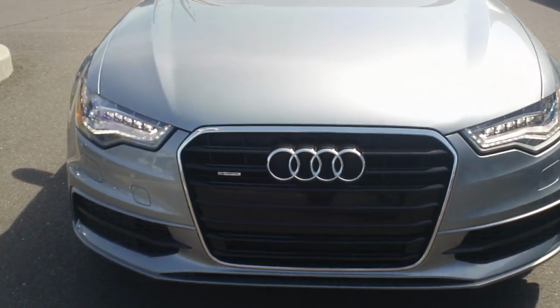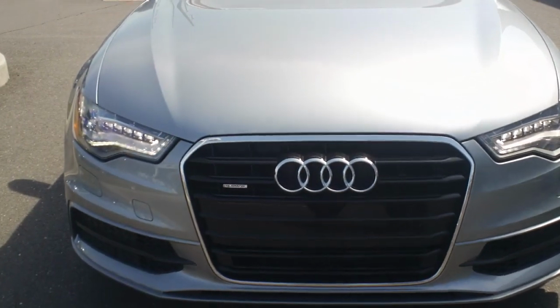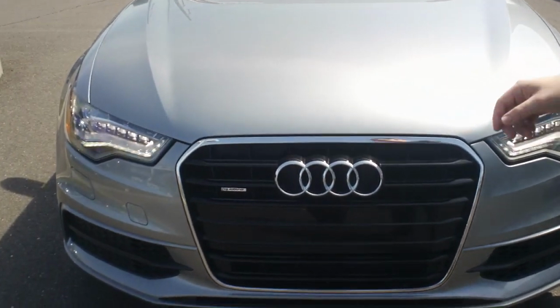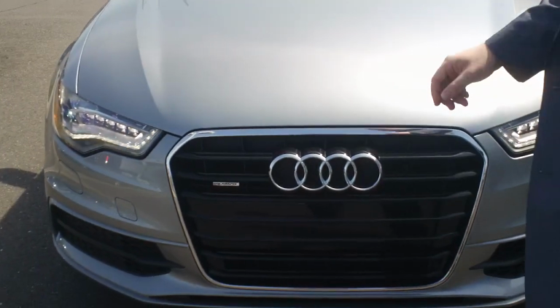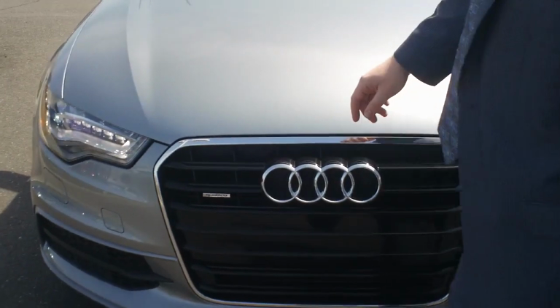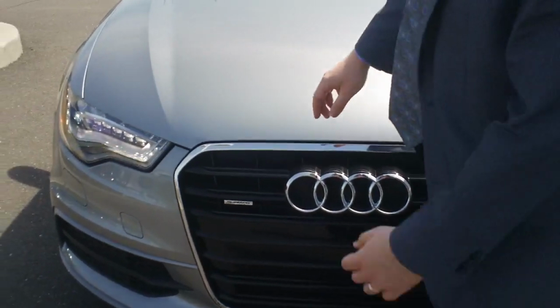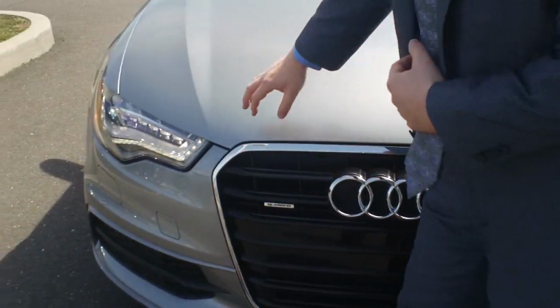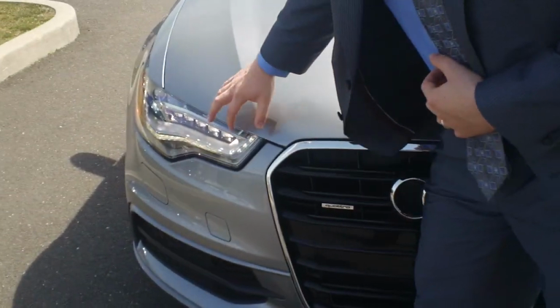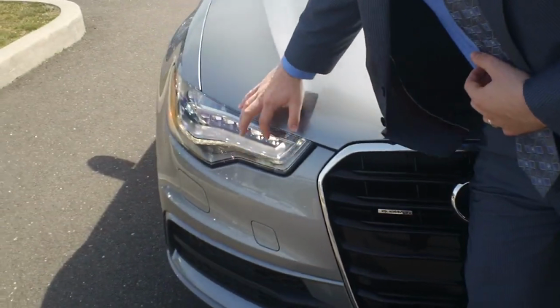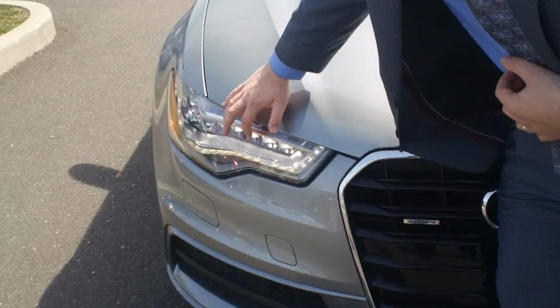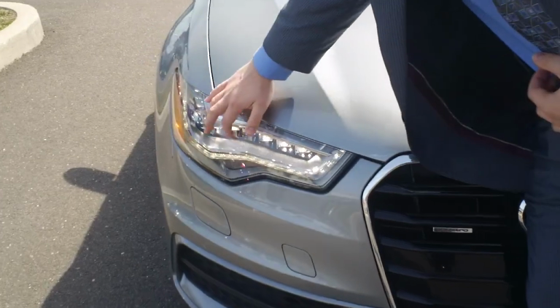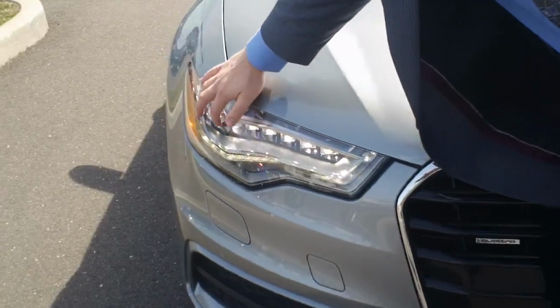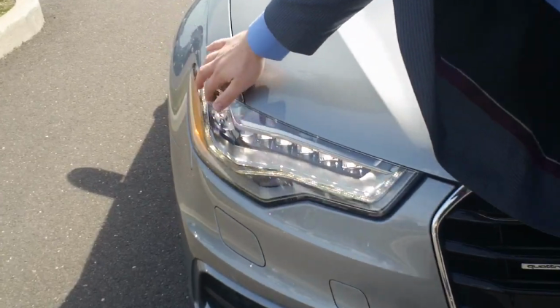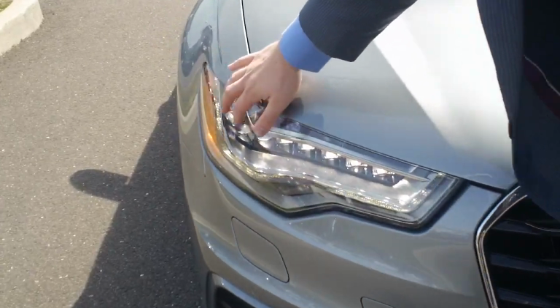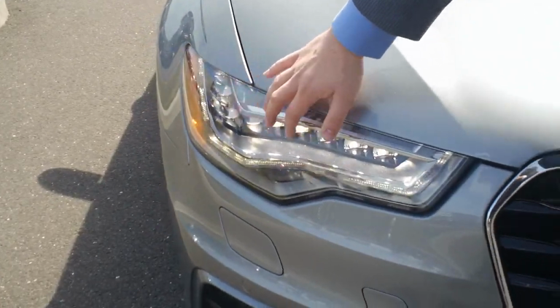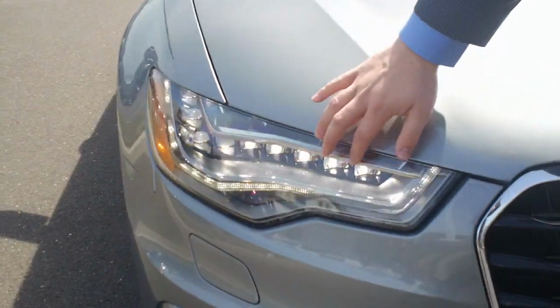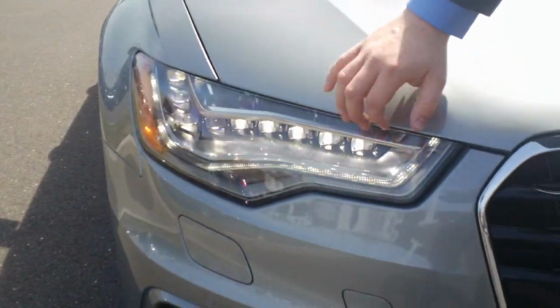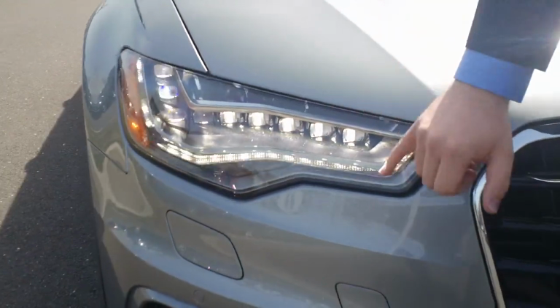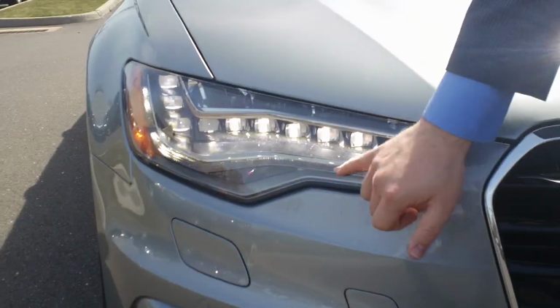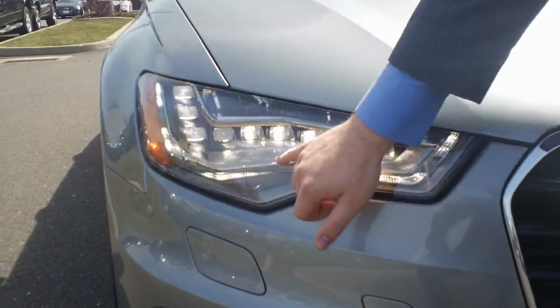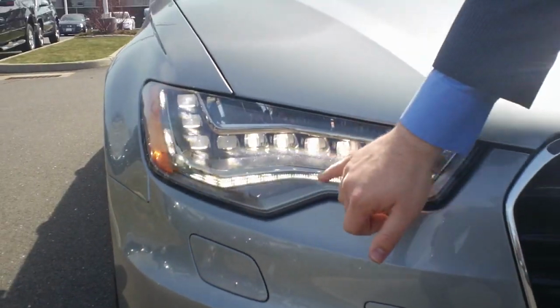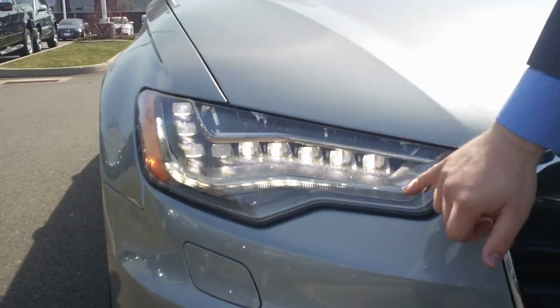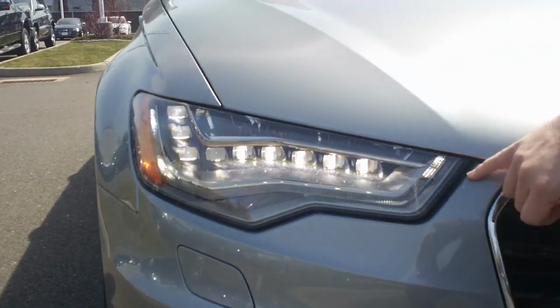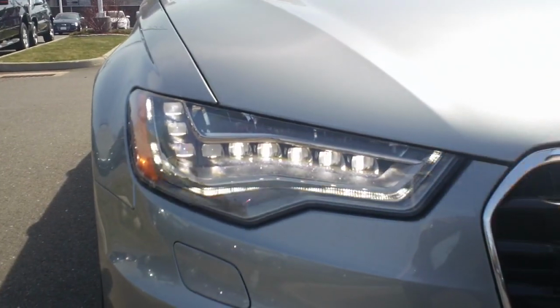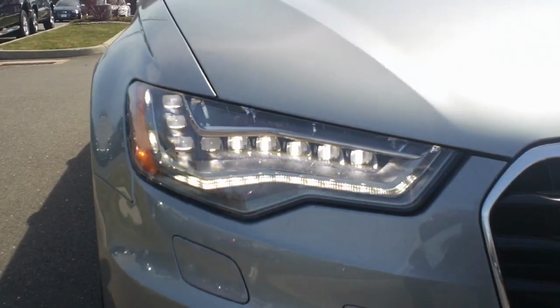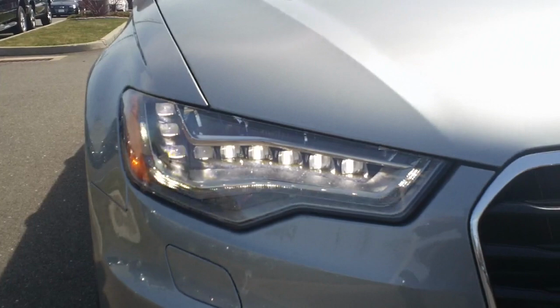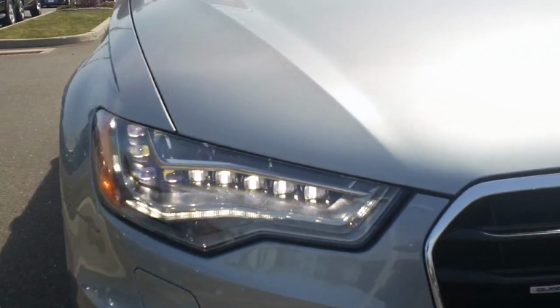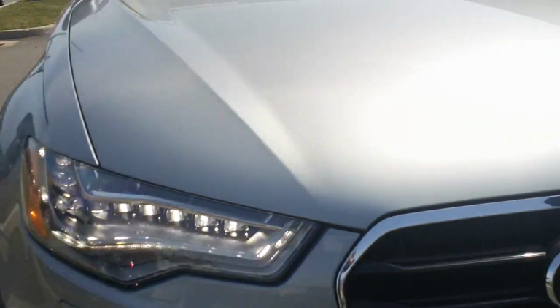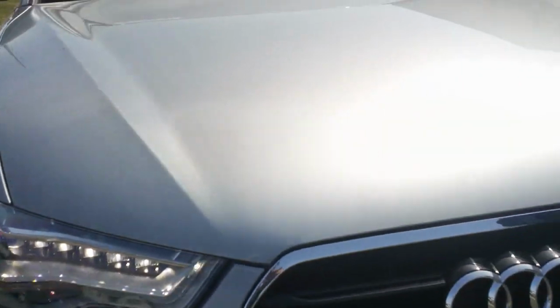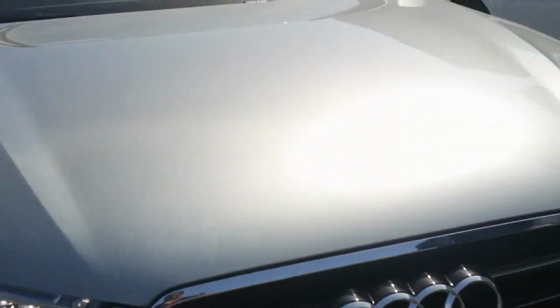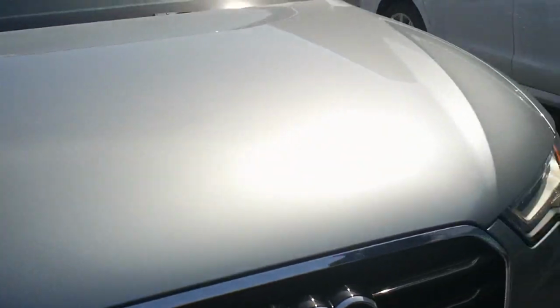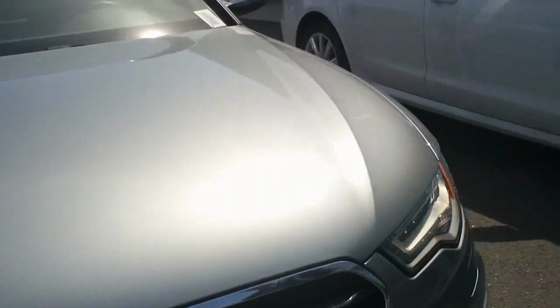So you can see here when we get in close, this strip right up here is actually your headlight, whereas down below this strip is actually your daytime running light. Much more aggressive look.